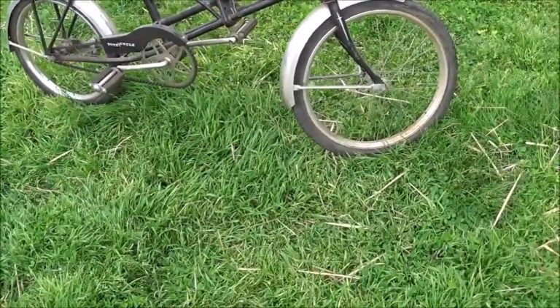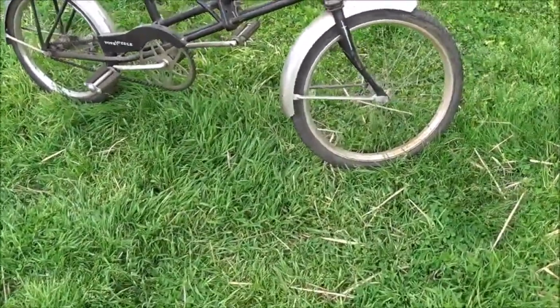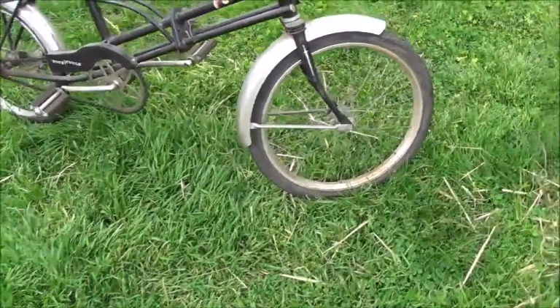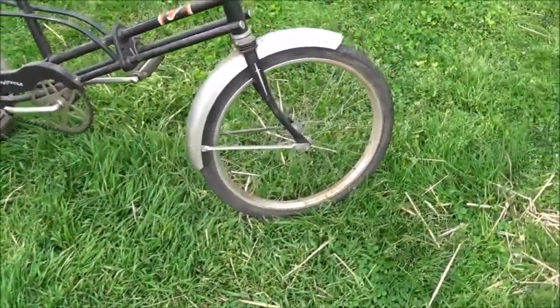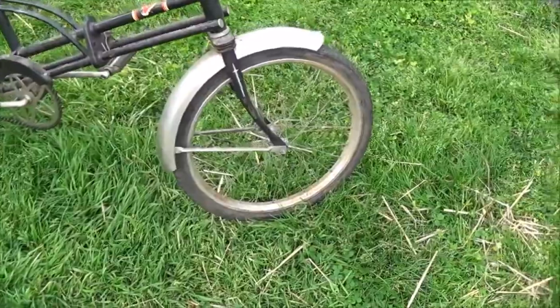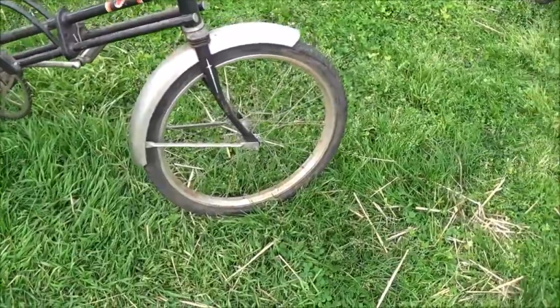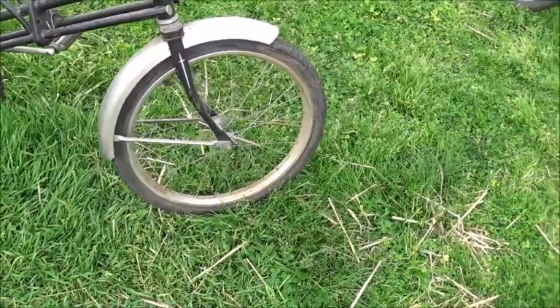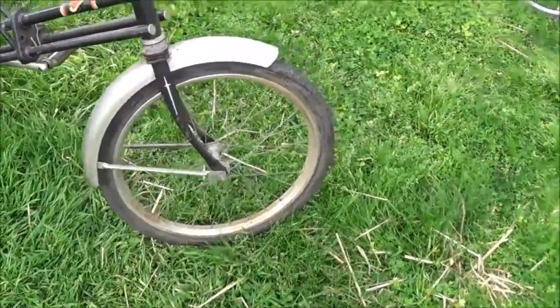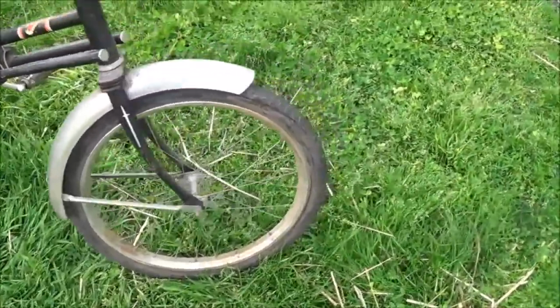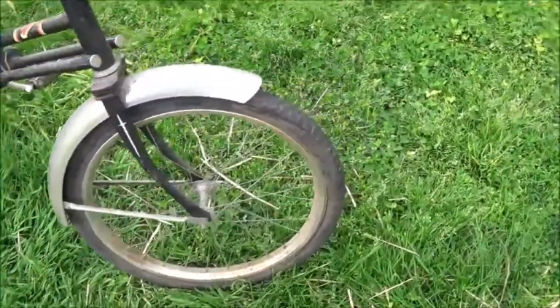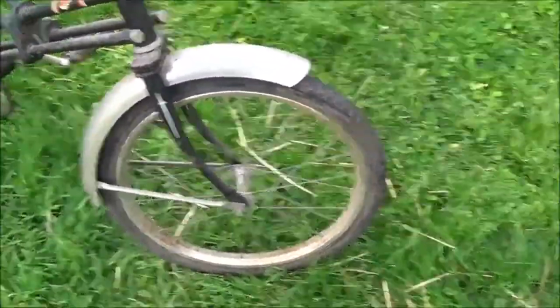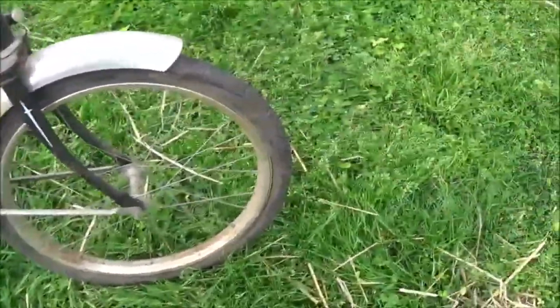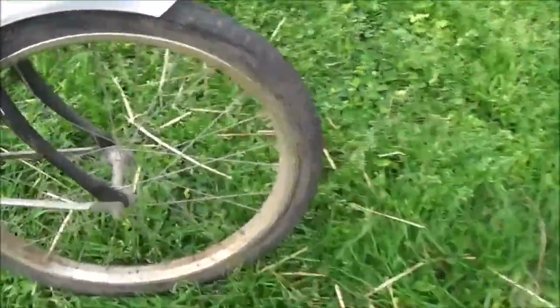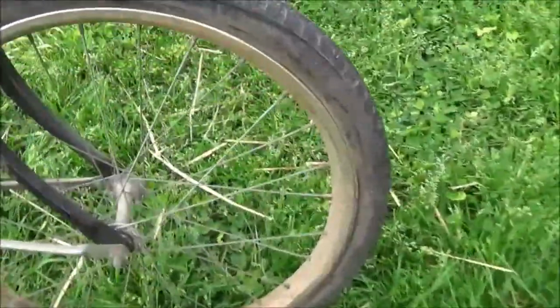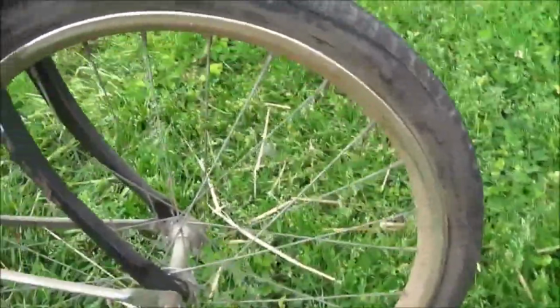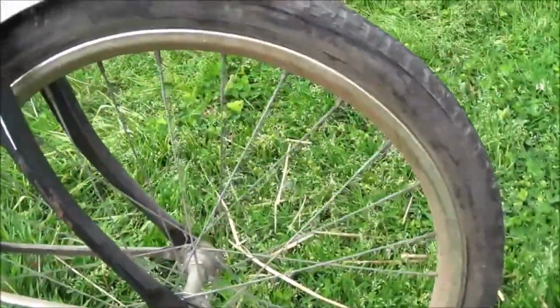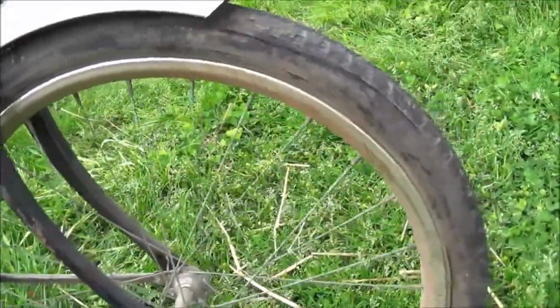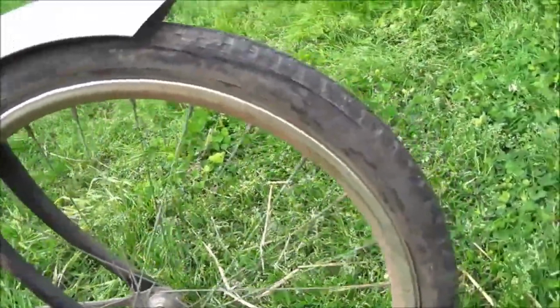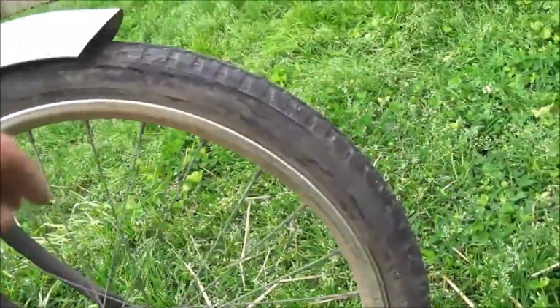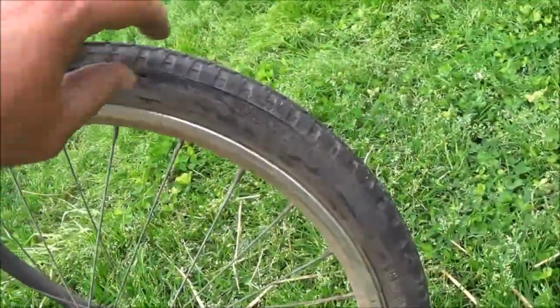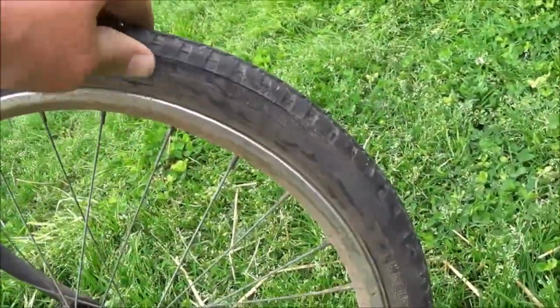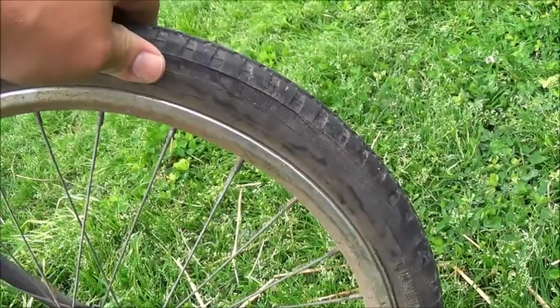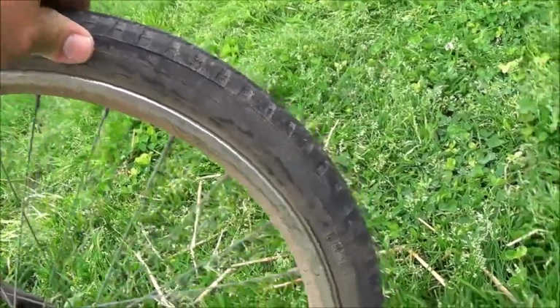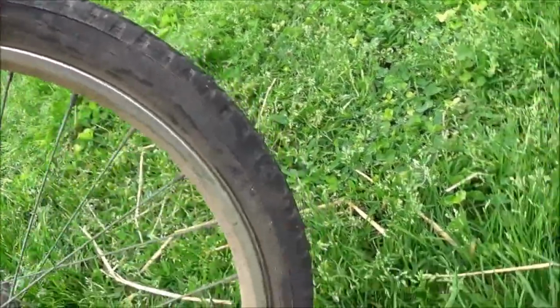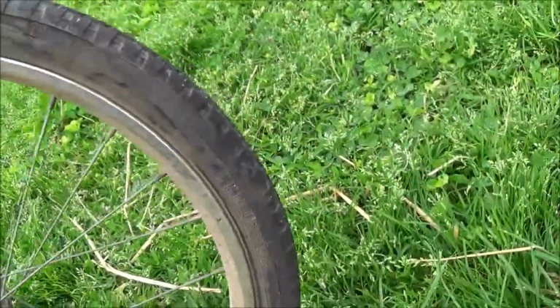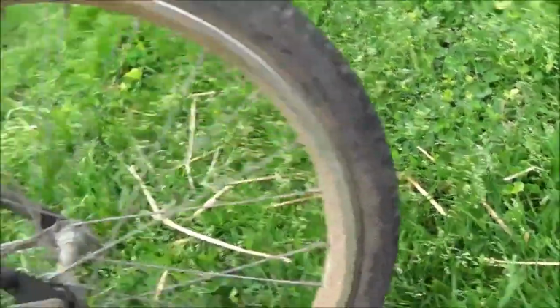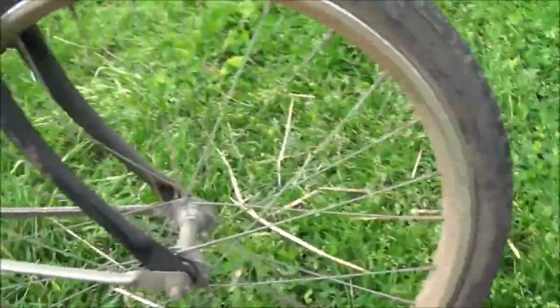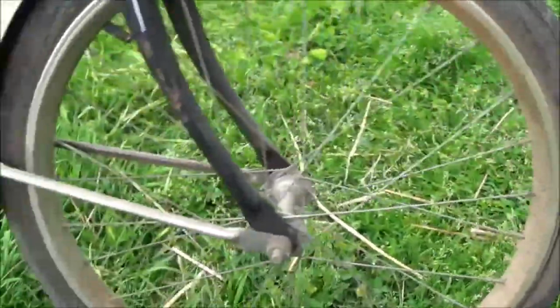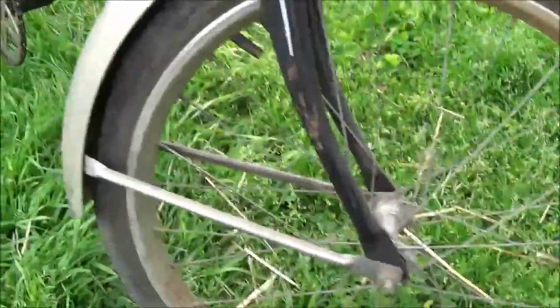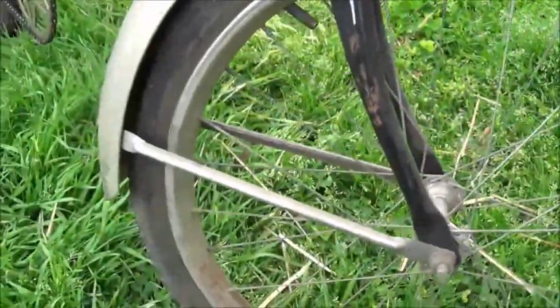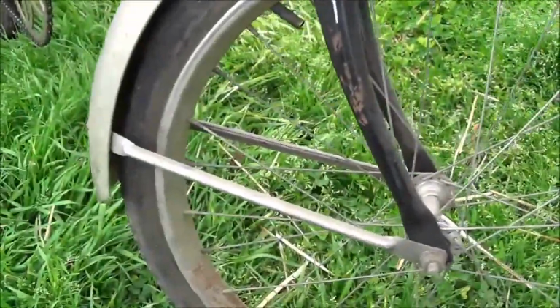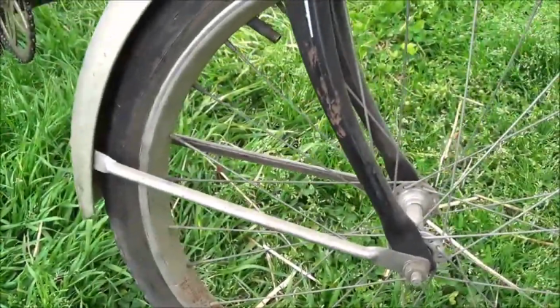20 inch wheels. Tires aren't too bad; I'll probably get some new ones for it. I think I'm going to keep this one for a little bit.